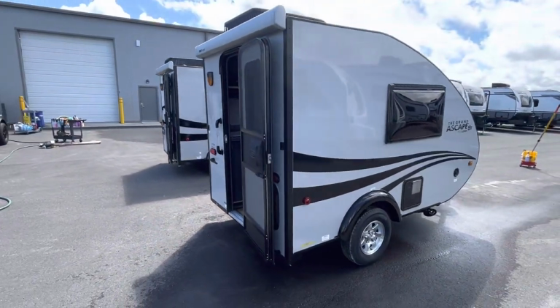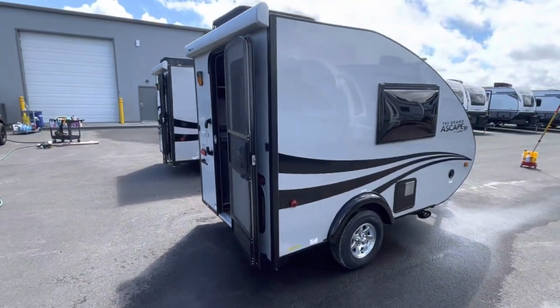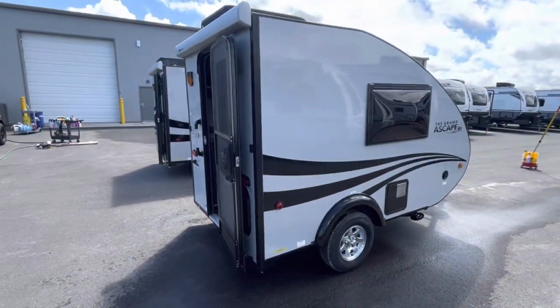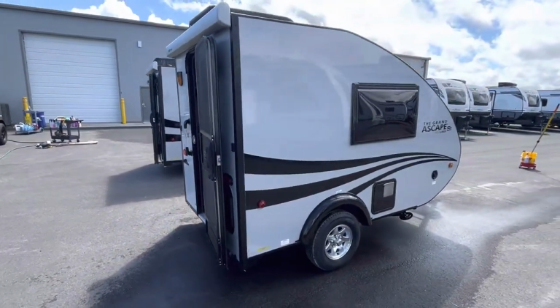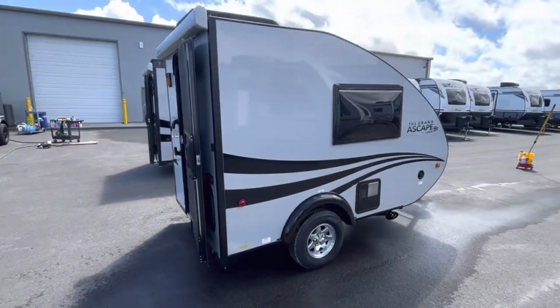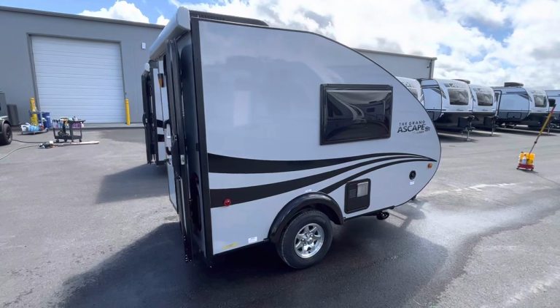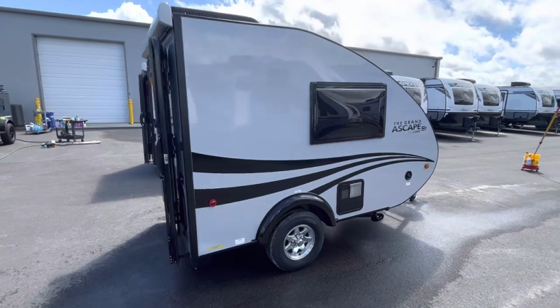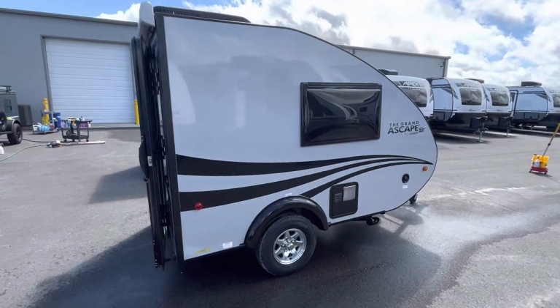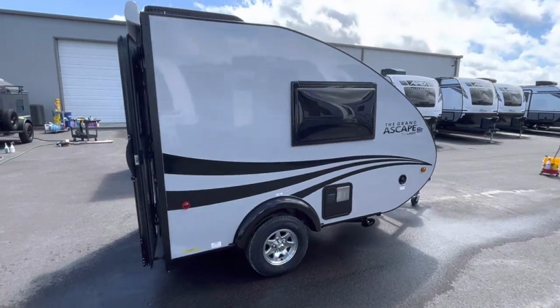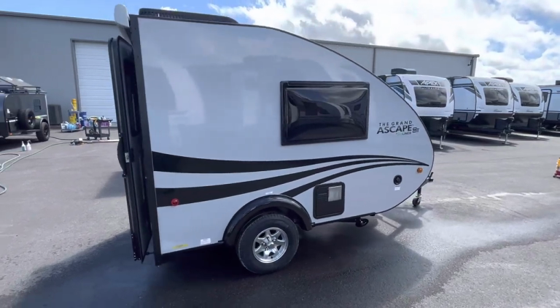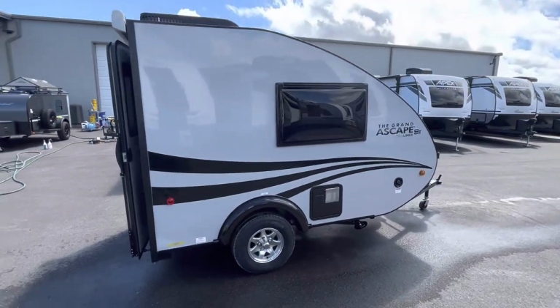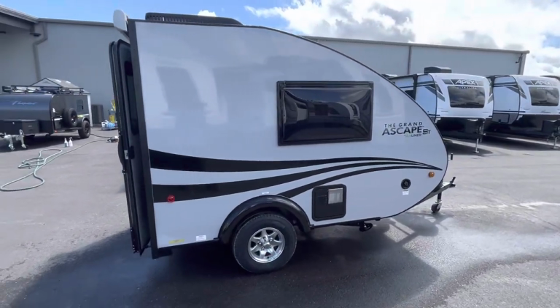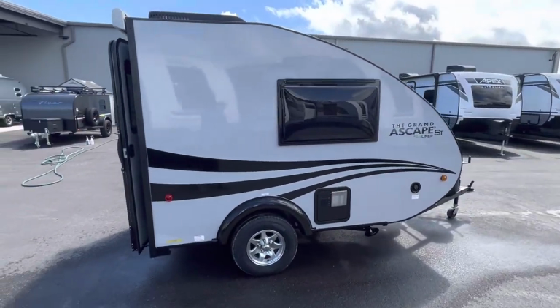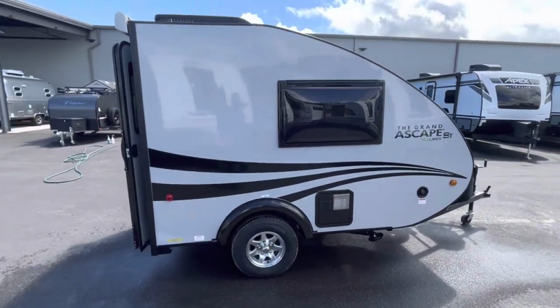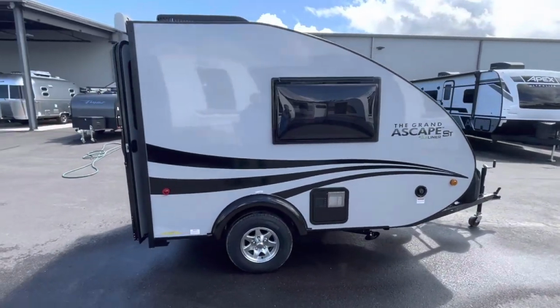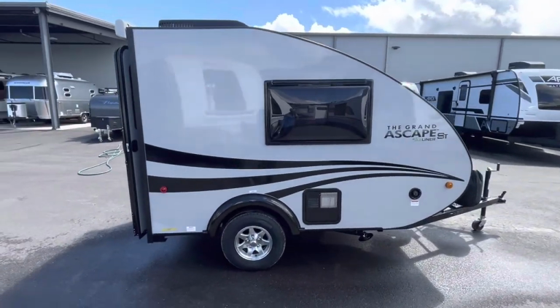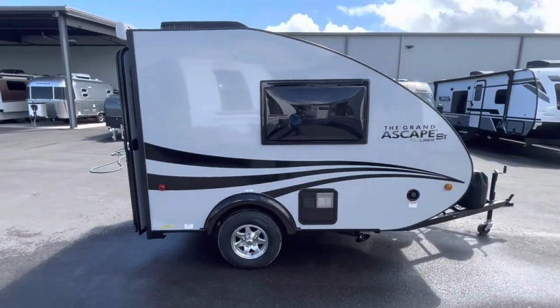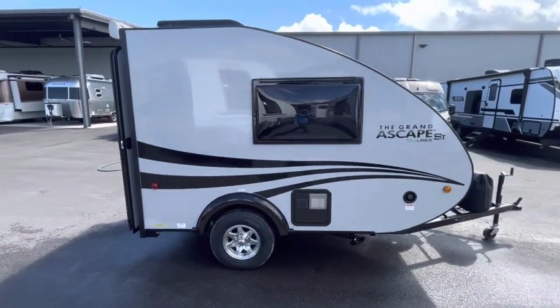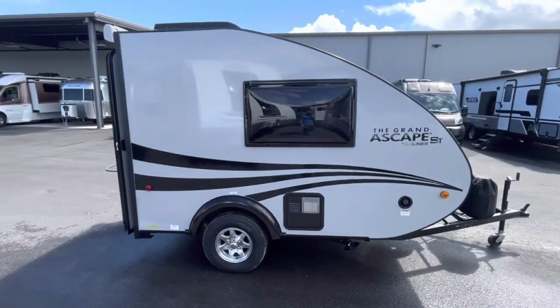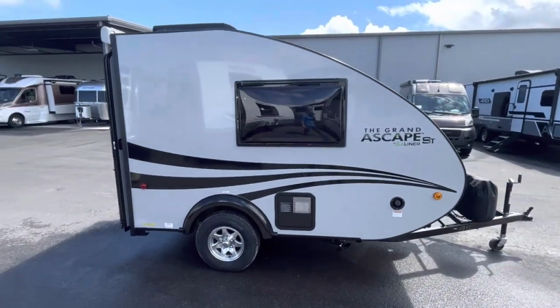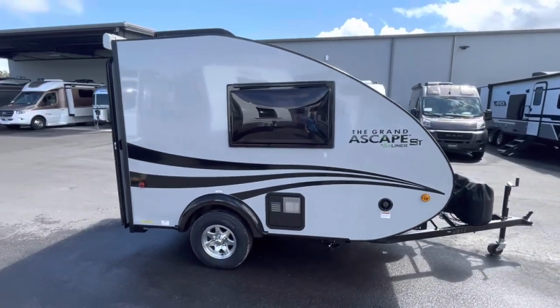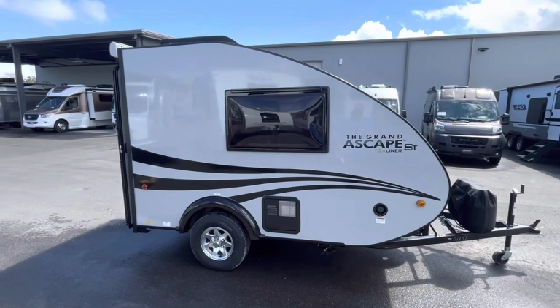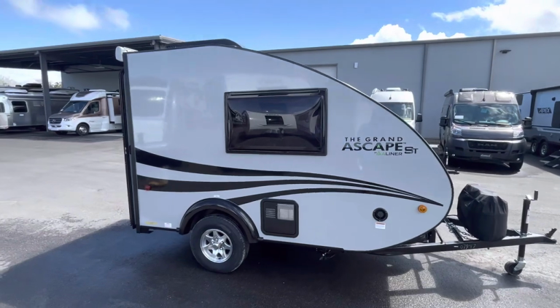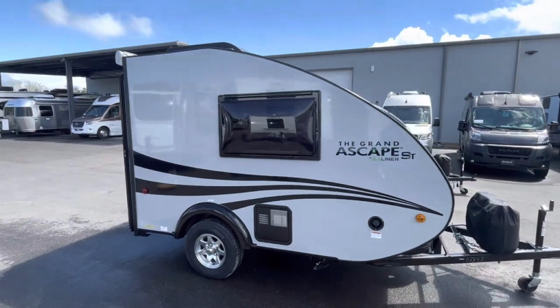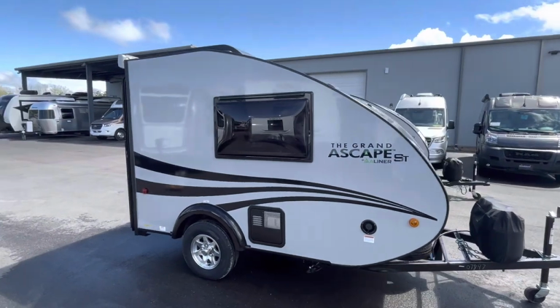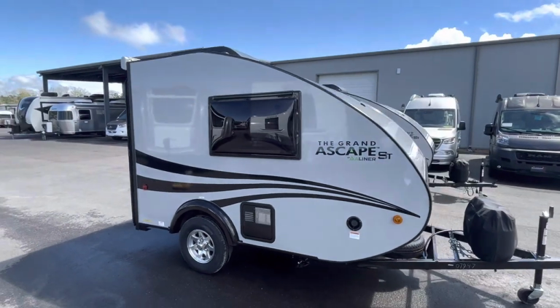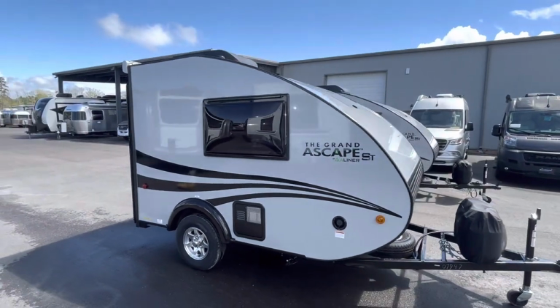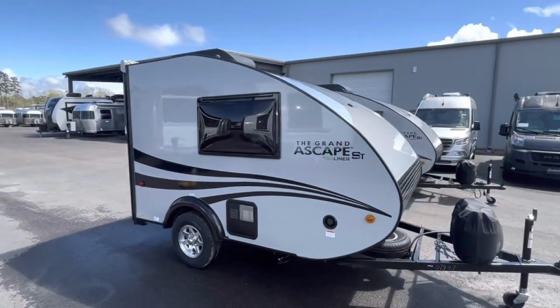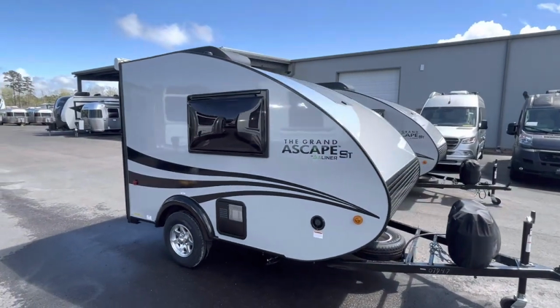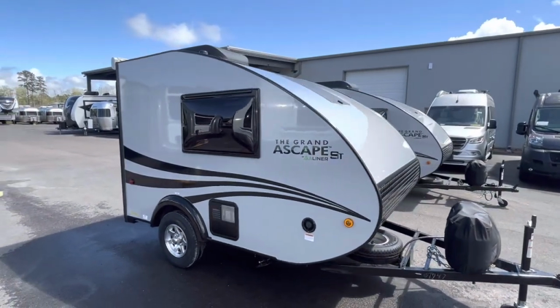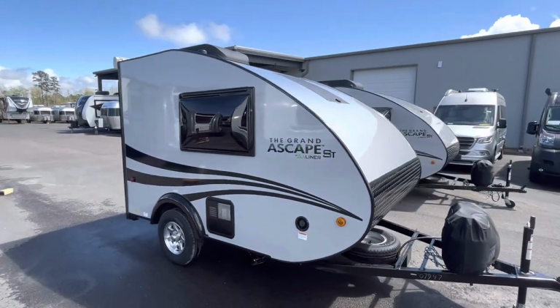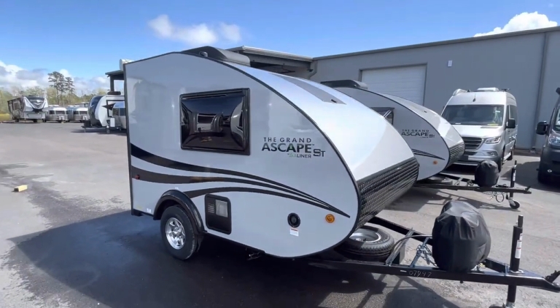So if you're in the market for a lightweight travel trailer, feel free to reach out to us. We're happy to help you with any thoughts or questions you may have. We hope to hear from you soon.